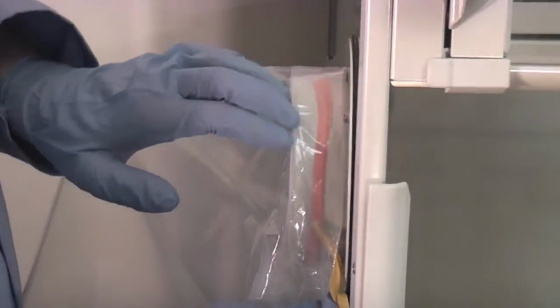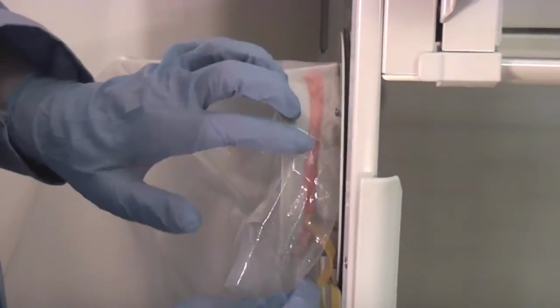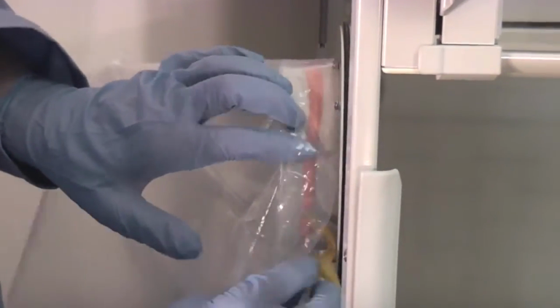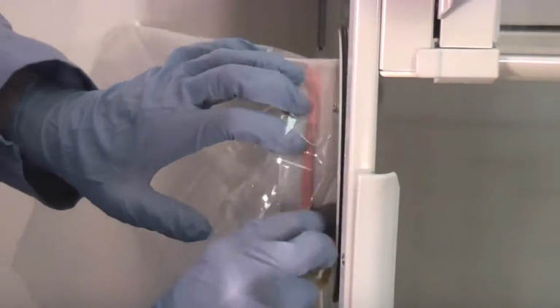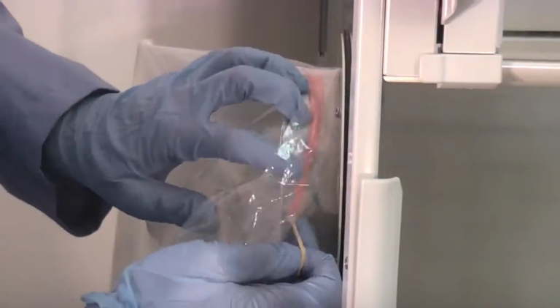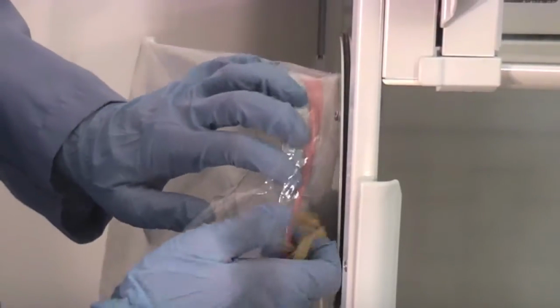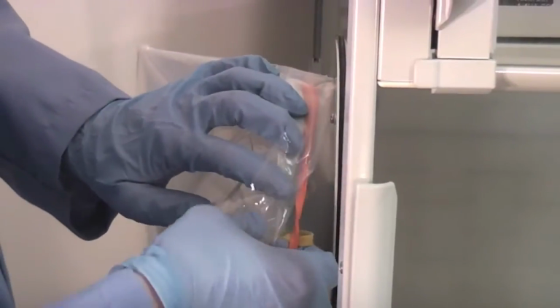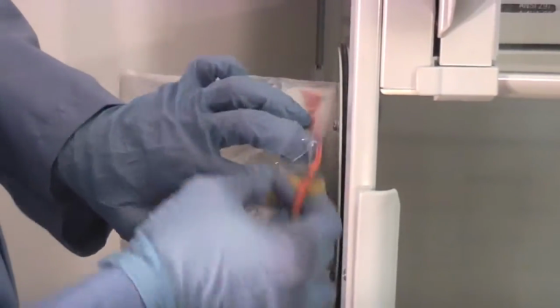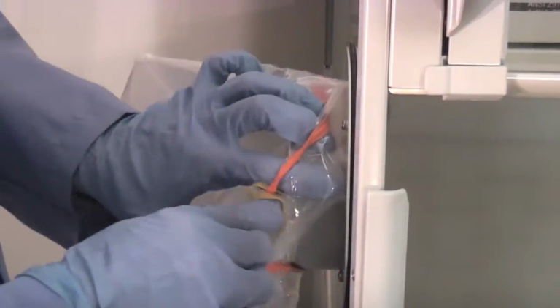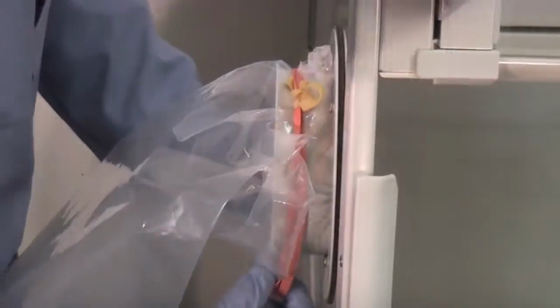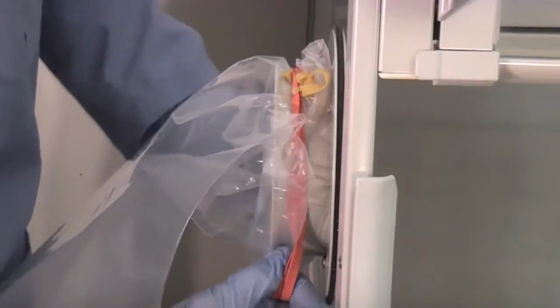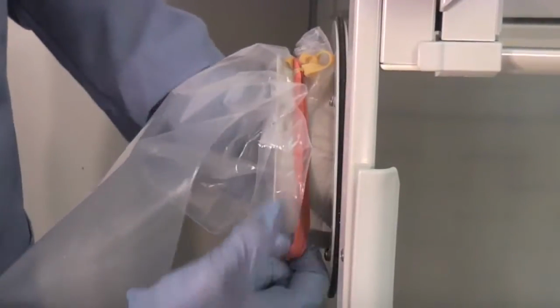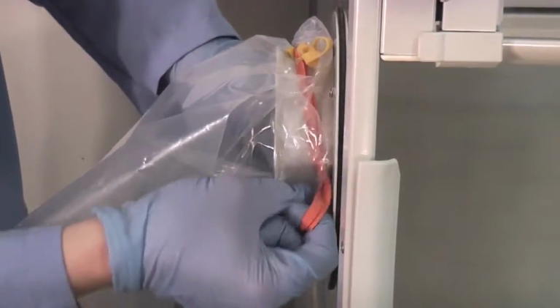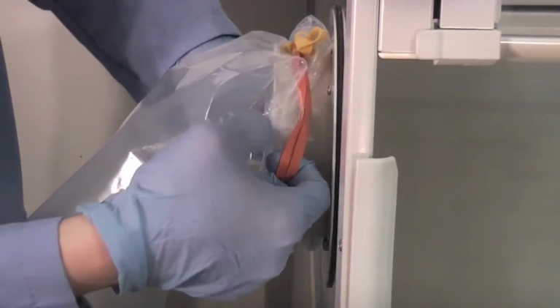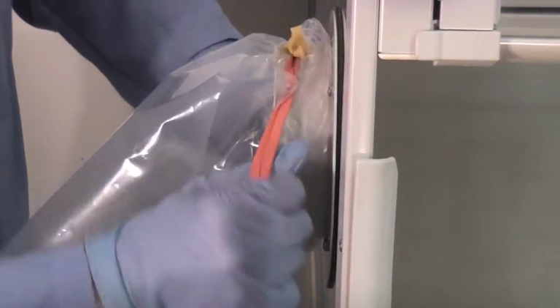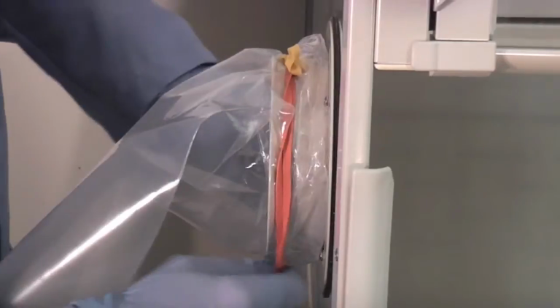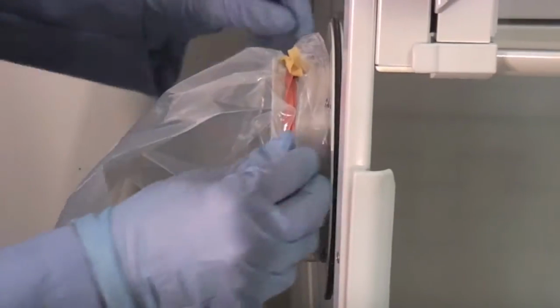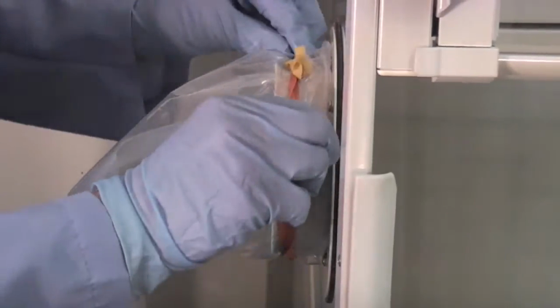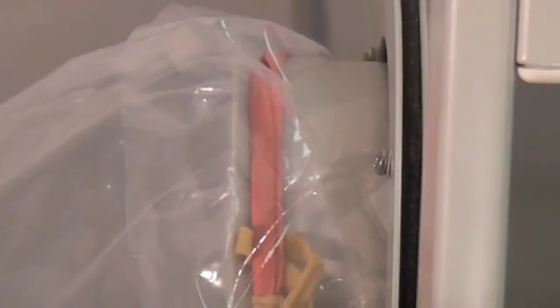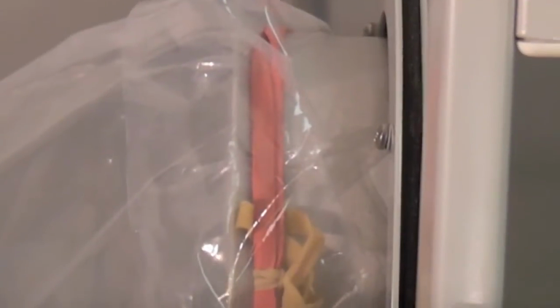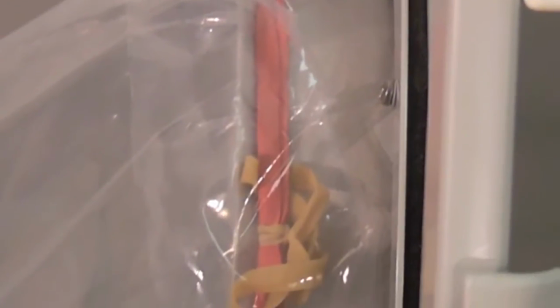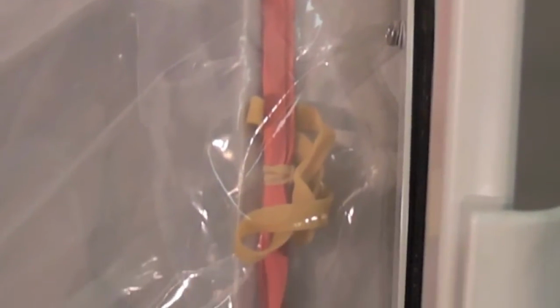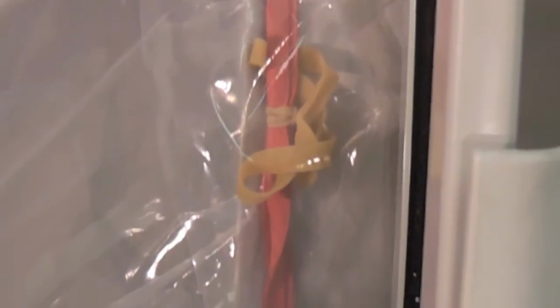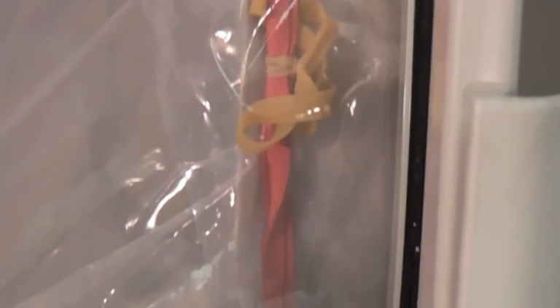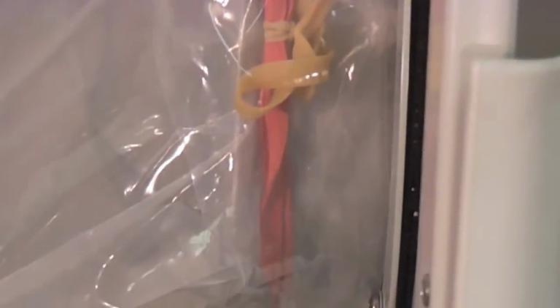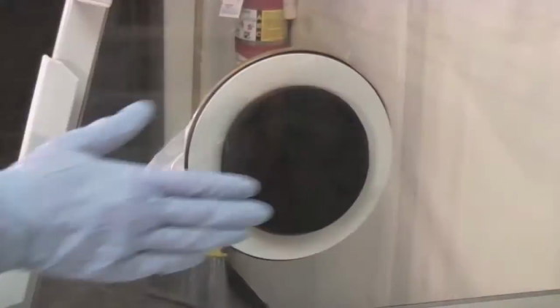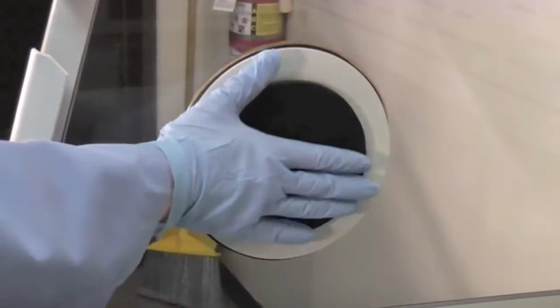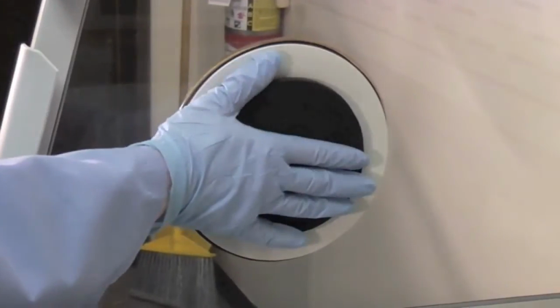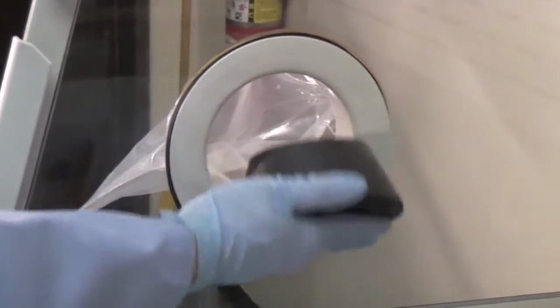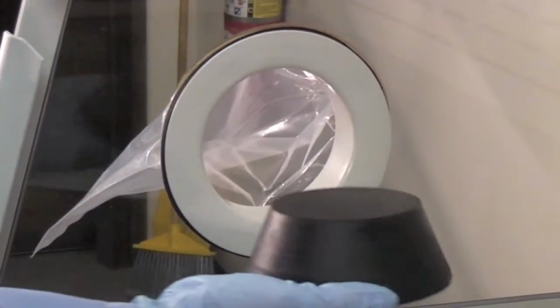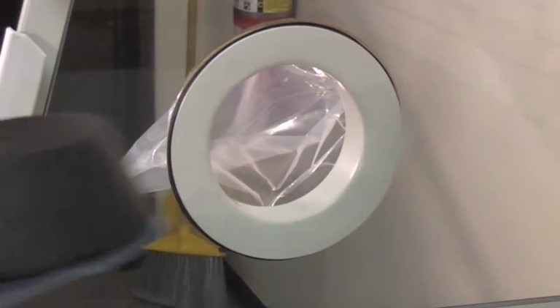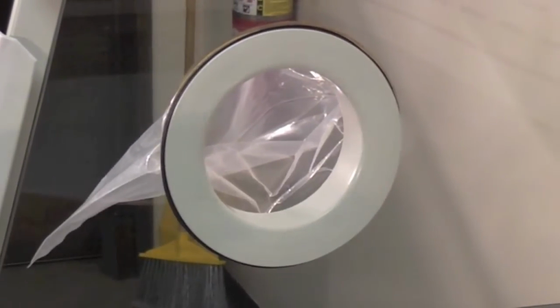Using the pull loop on the retaining band, lift the band away from the flange and tuck the bag underneath, carefully working your way around the opening to ensure attachment. Remove the waist chute stopper and store inside the enclosure.